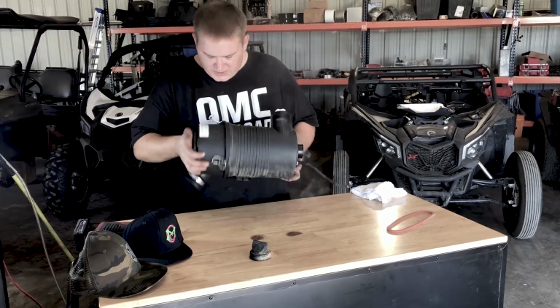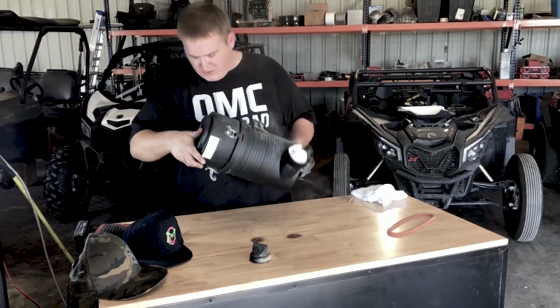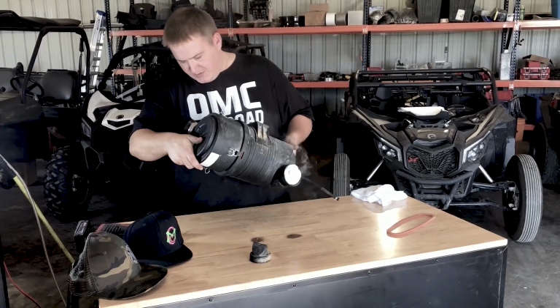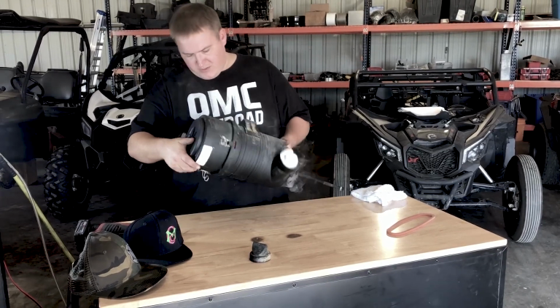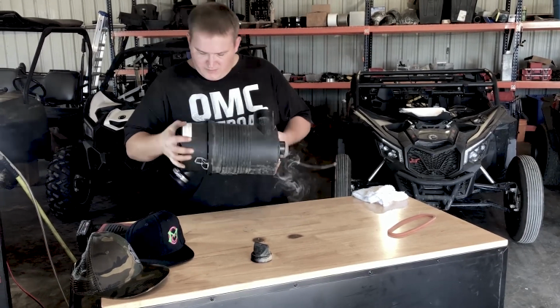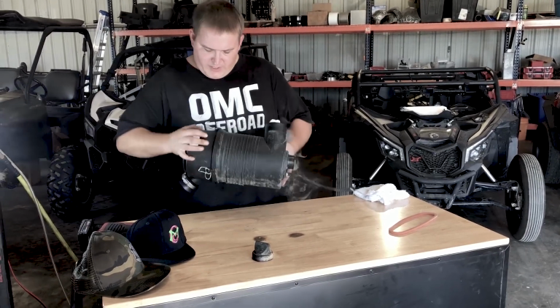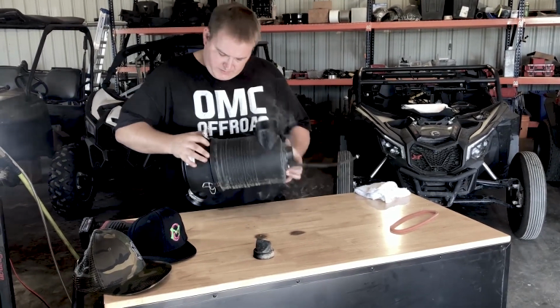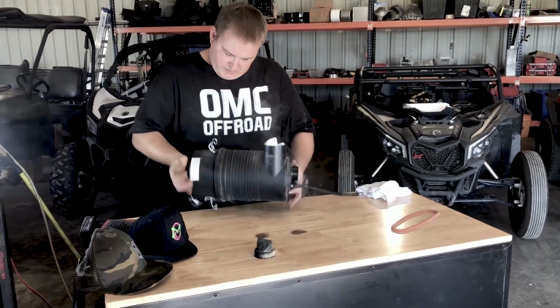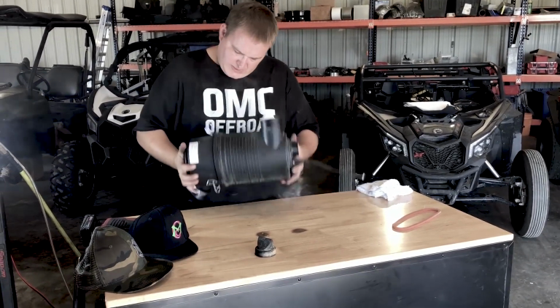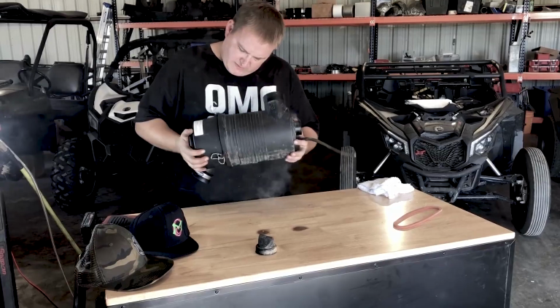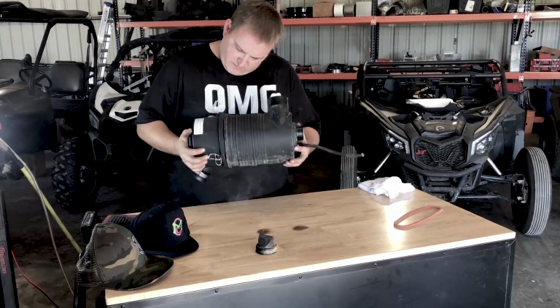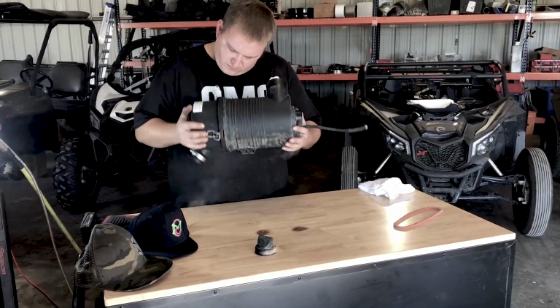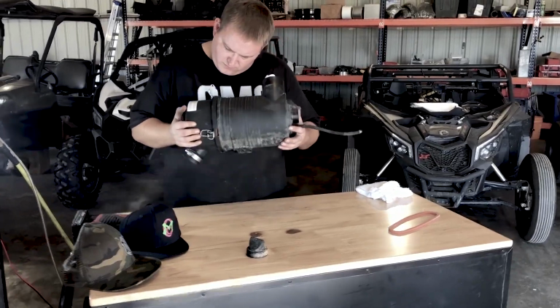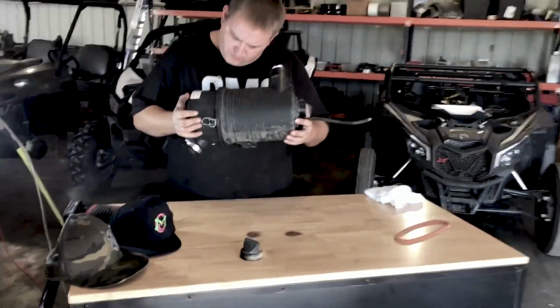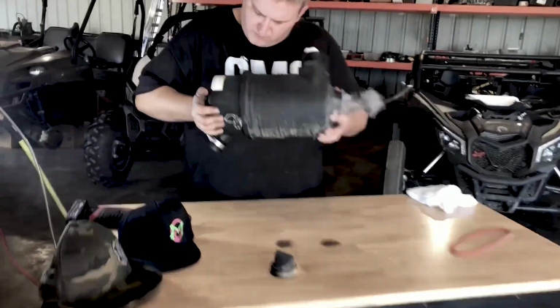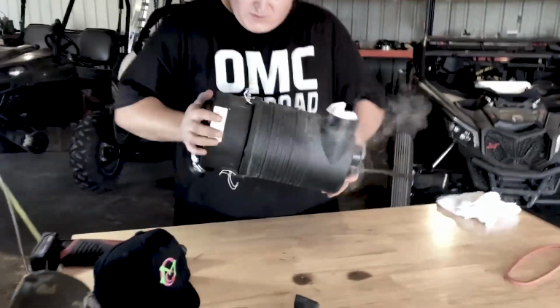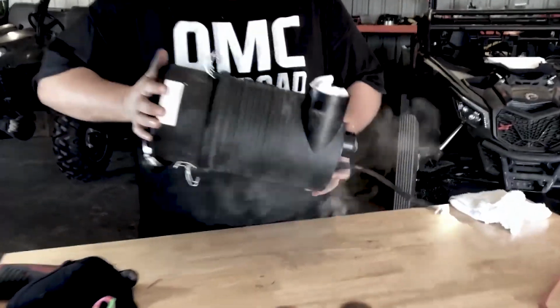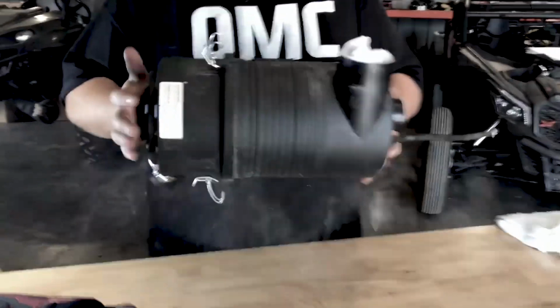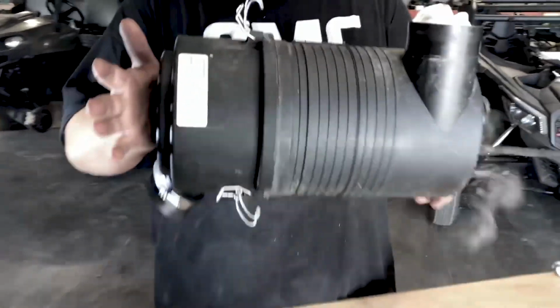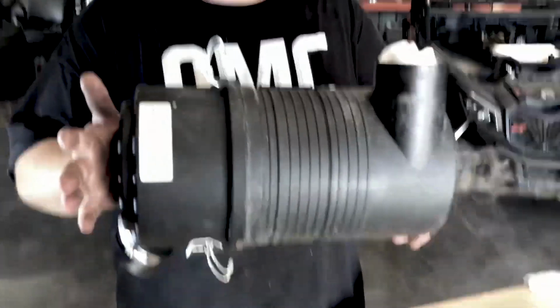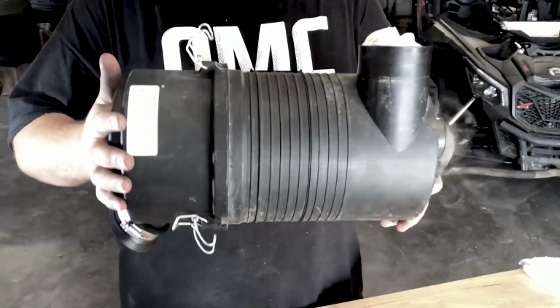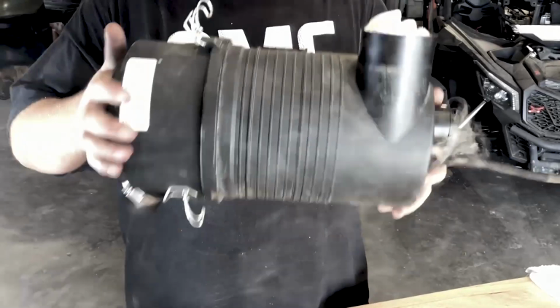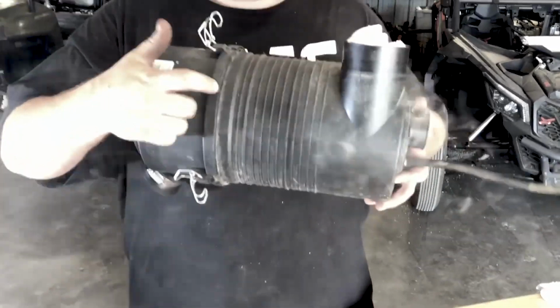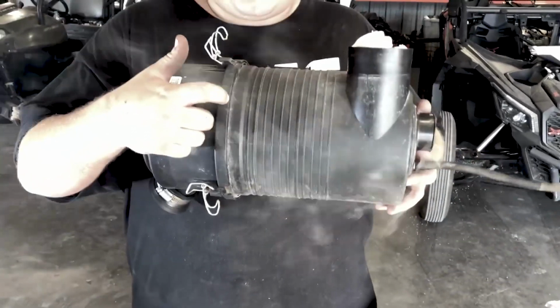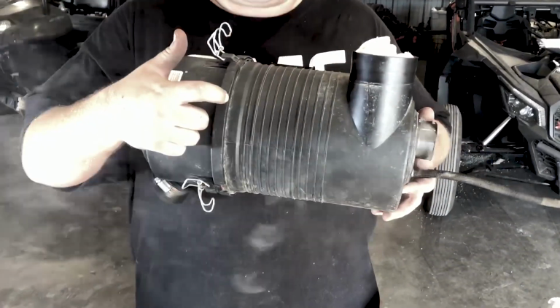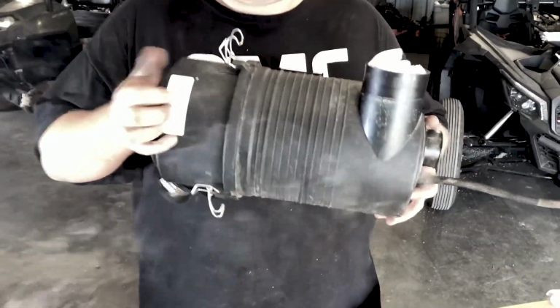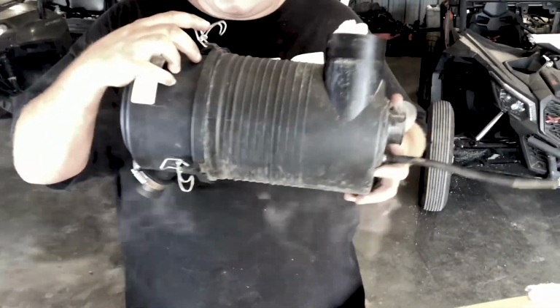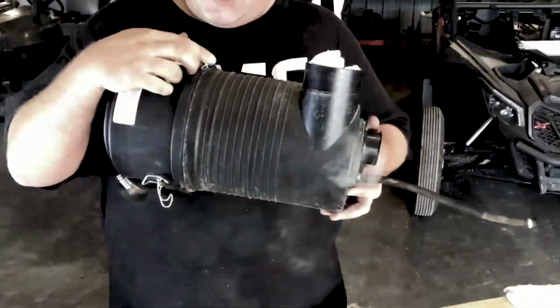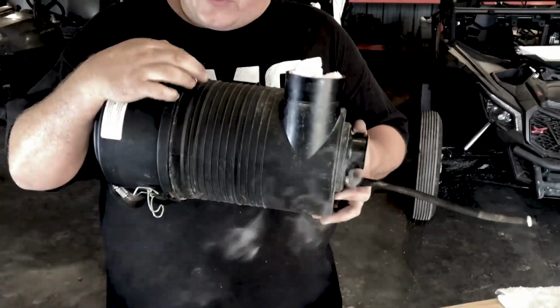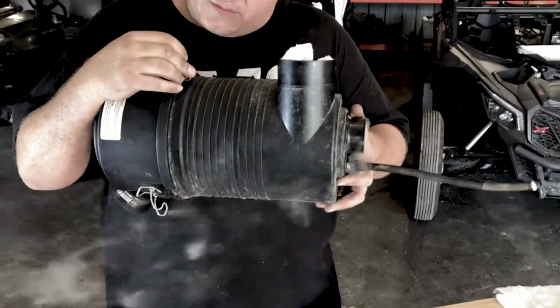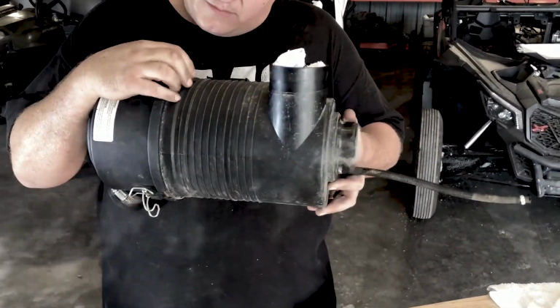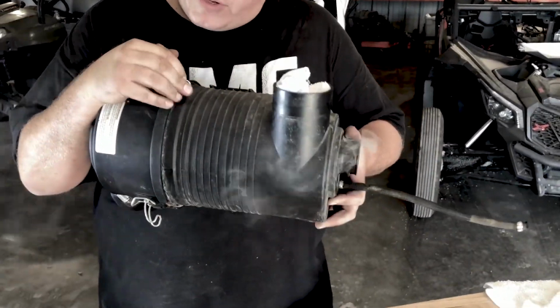Just make sure all your clamps are free, and then once you line that triangle up it'll sit on there almost flush right there — so the compression is perfect, you just grab it and set it down.